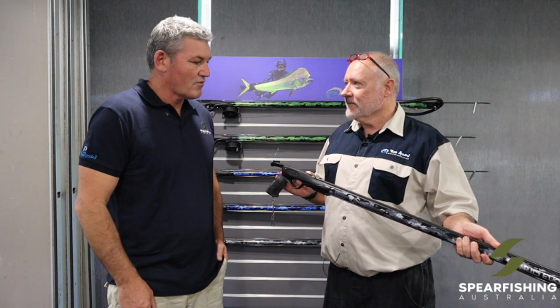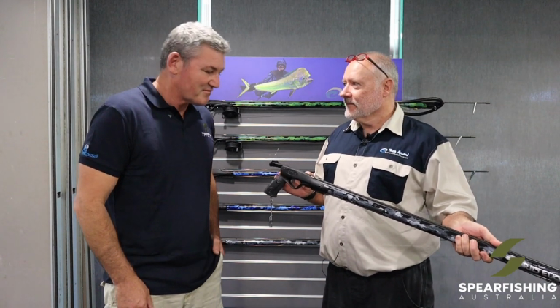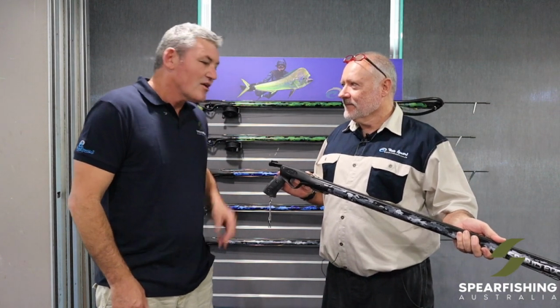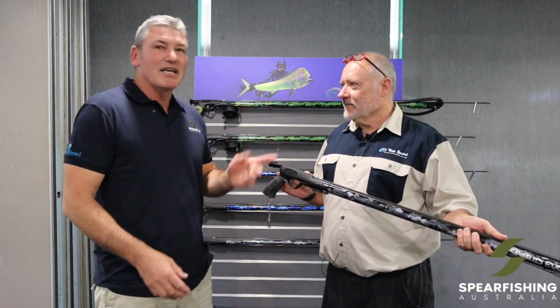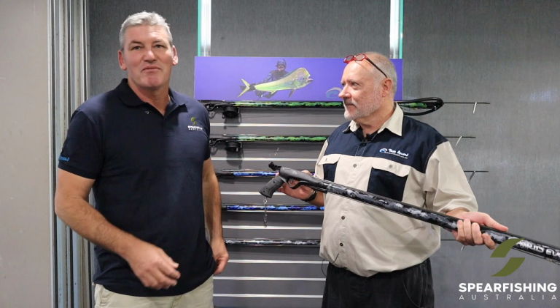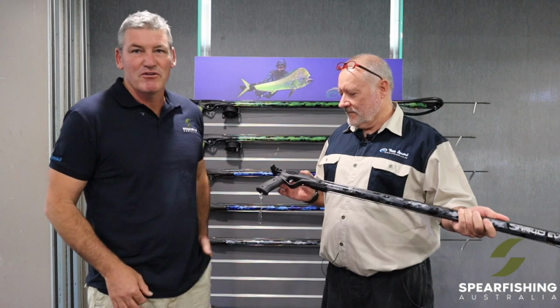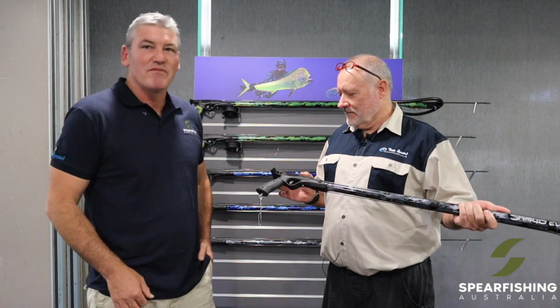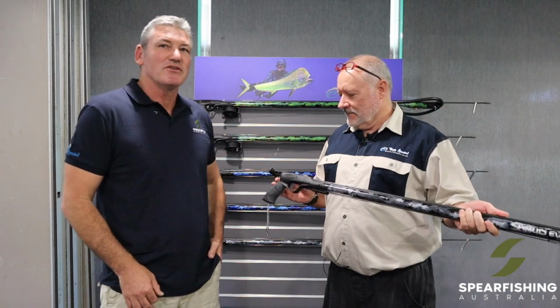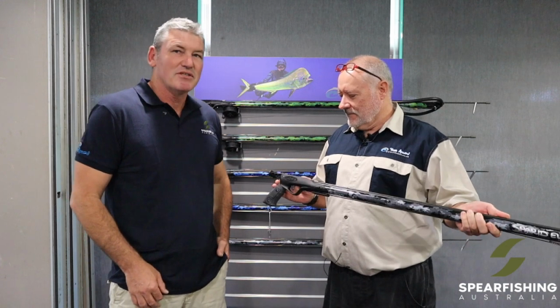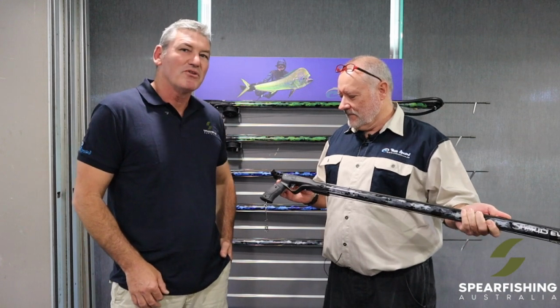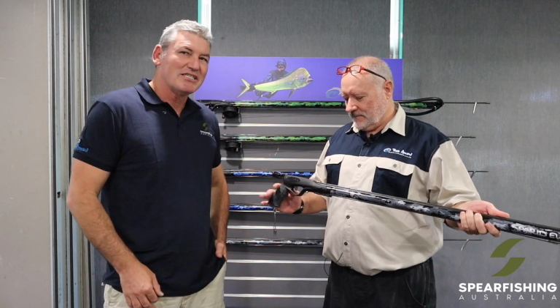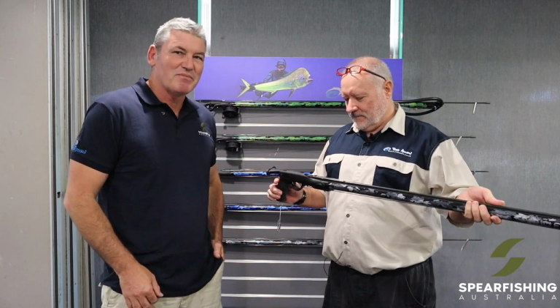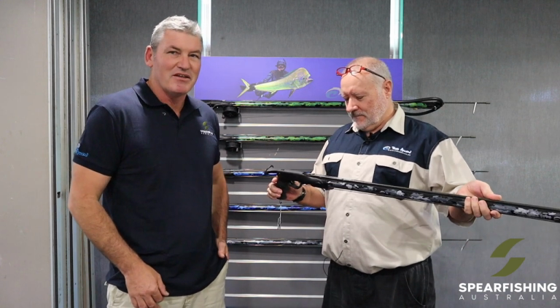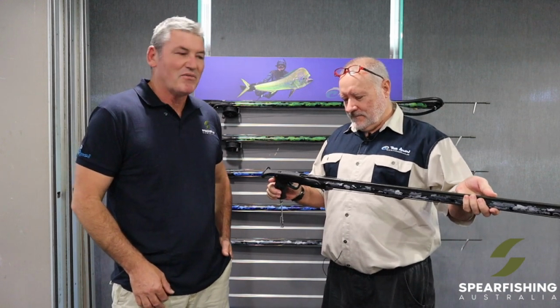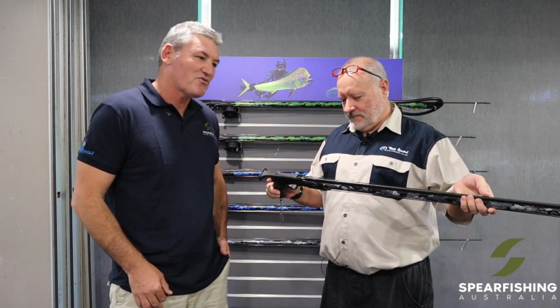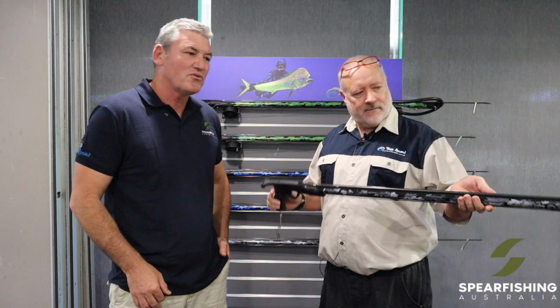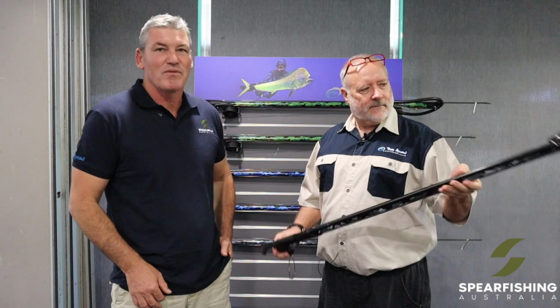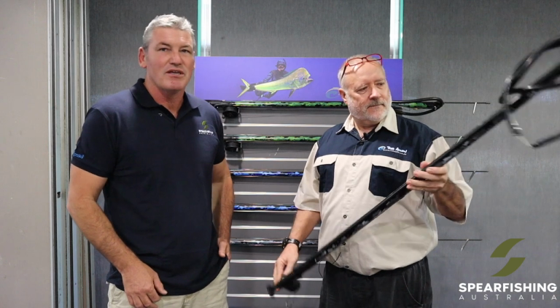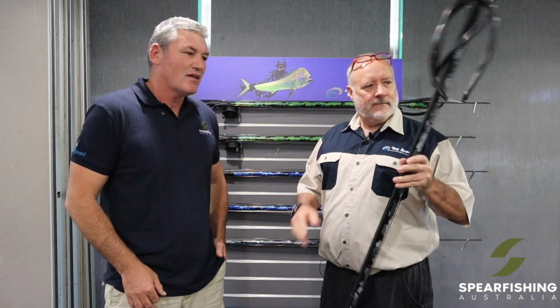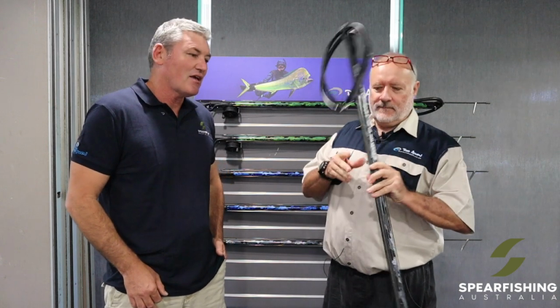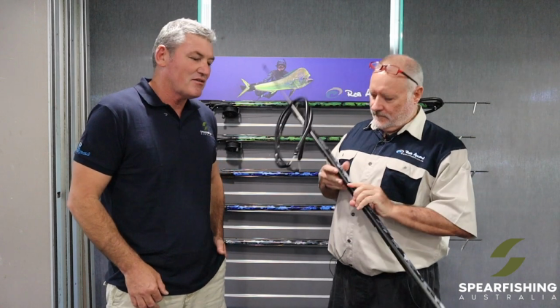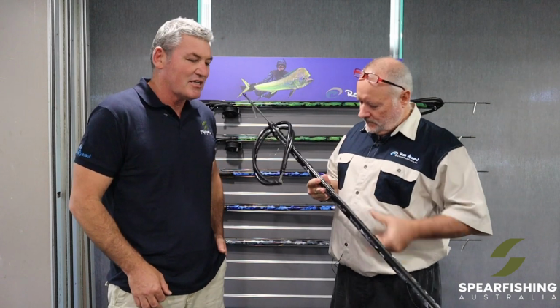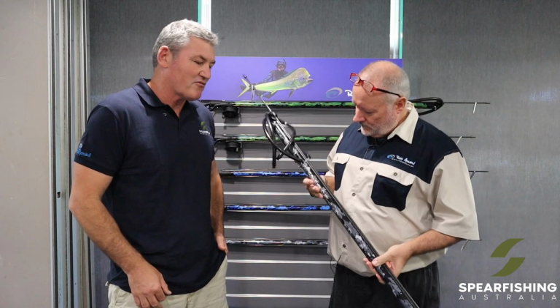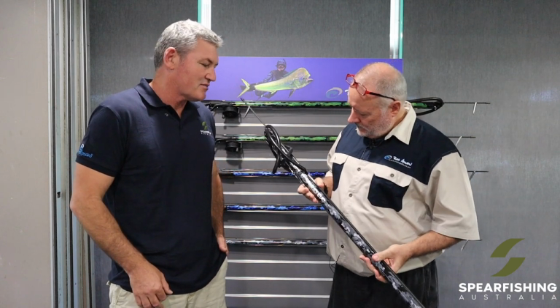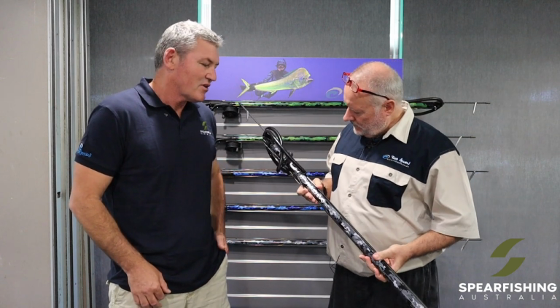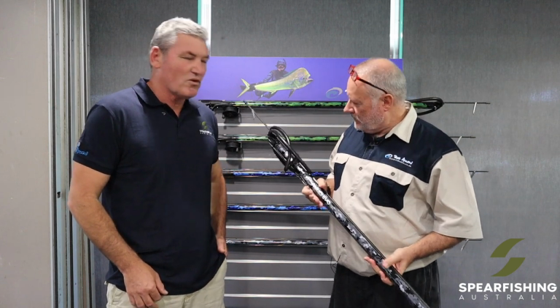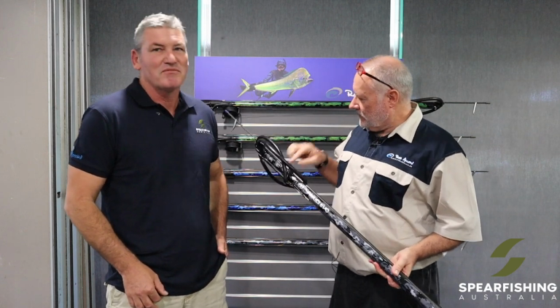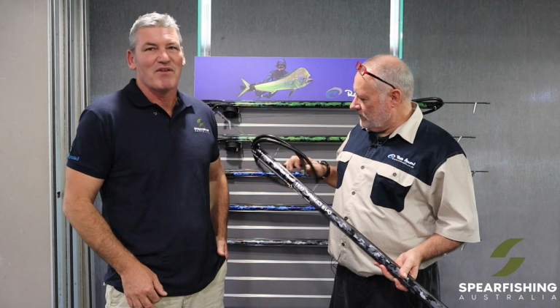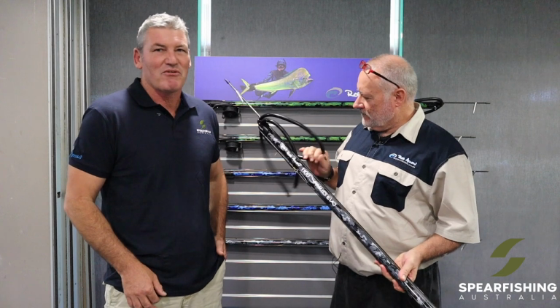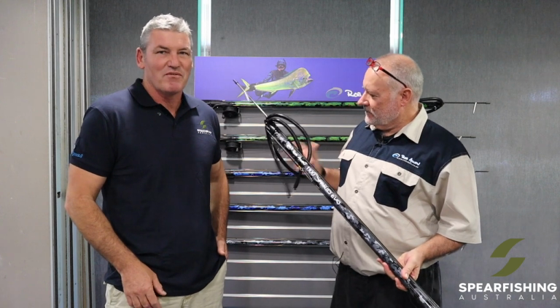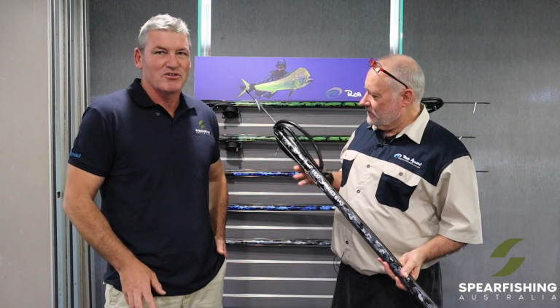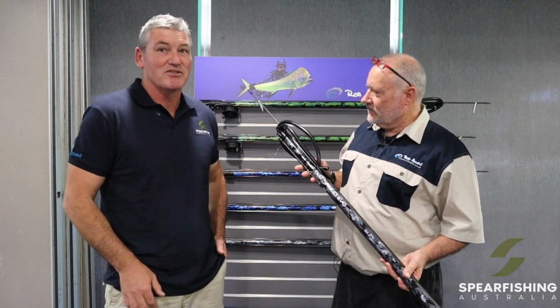This gun is going to be available here in Australia very soon. It's available in 90 centimetre length through to 130 in 10 centimetre increments — a beautiful looking gun with a camouflage barrel, available in Australia soon.